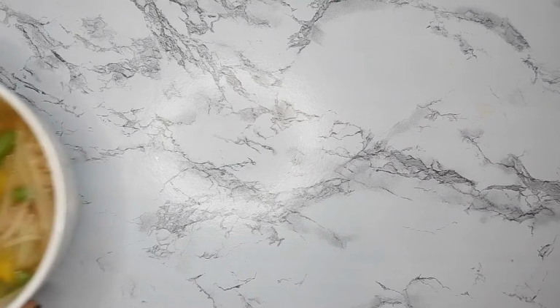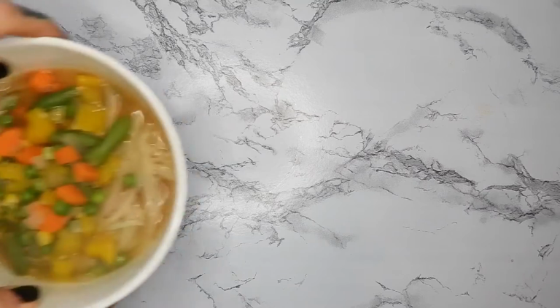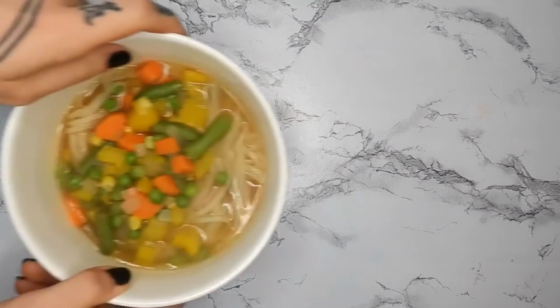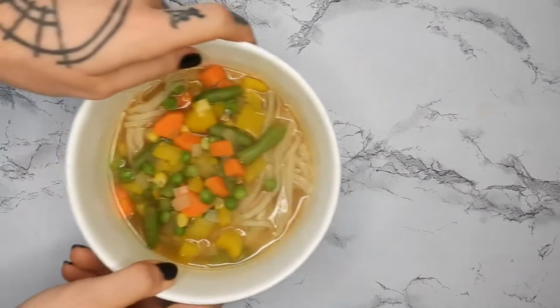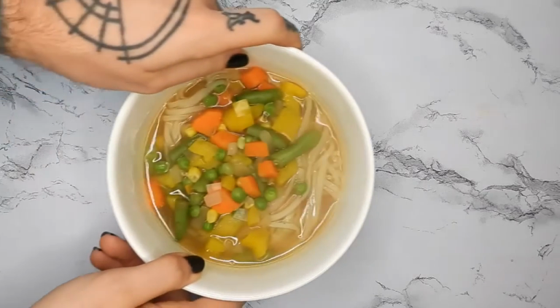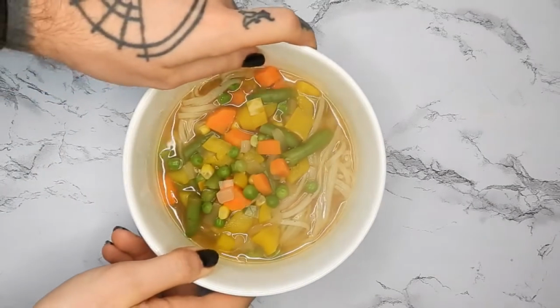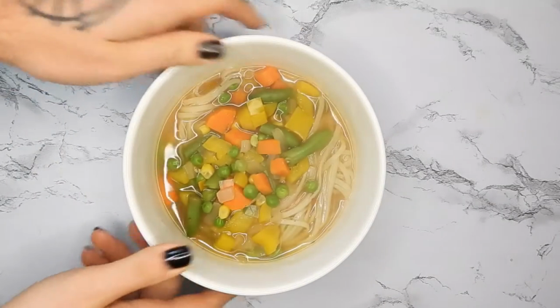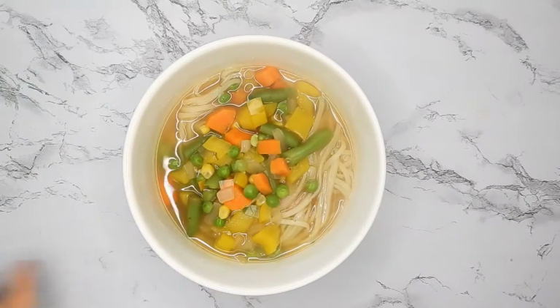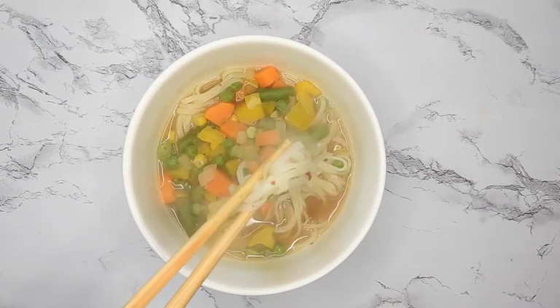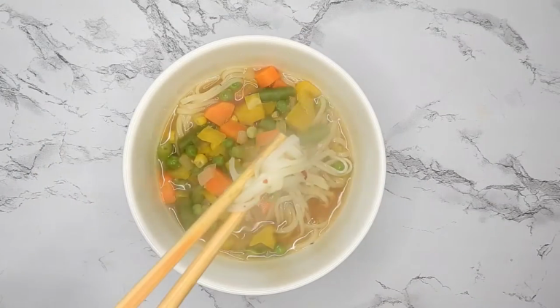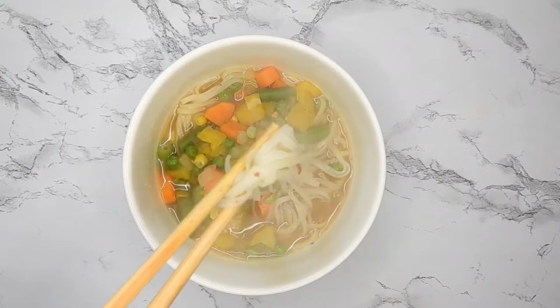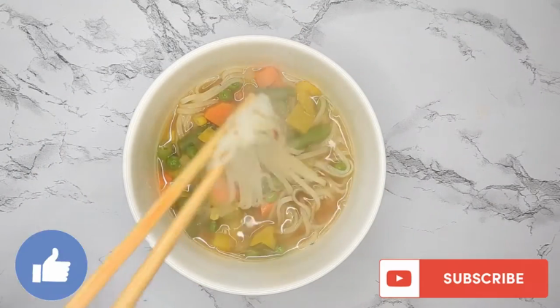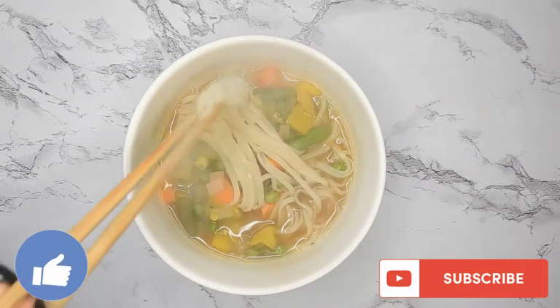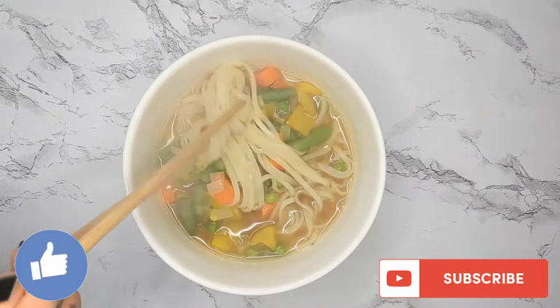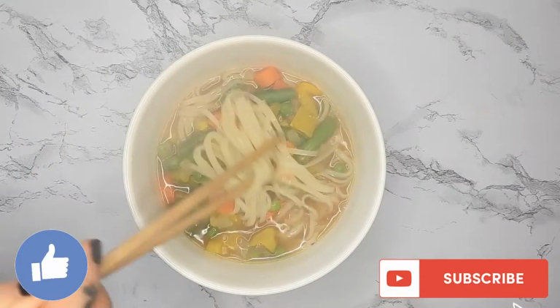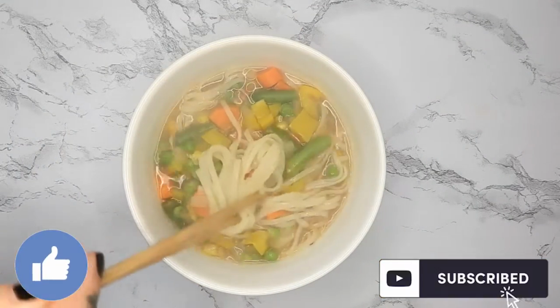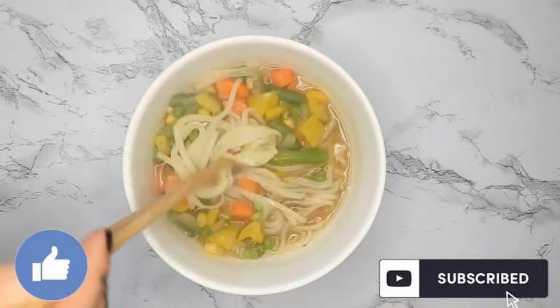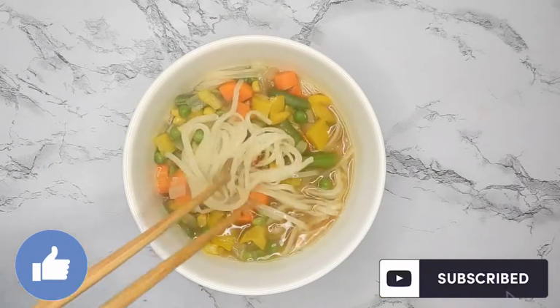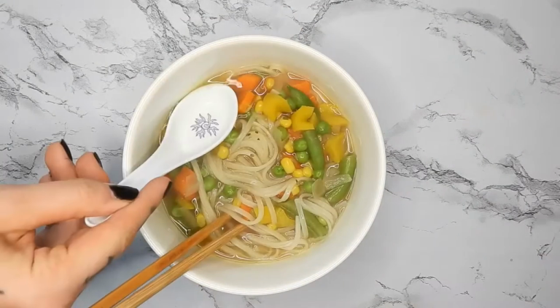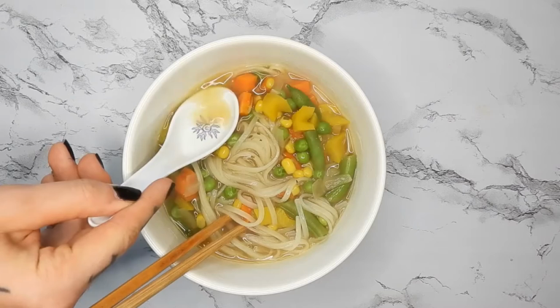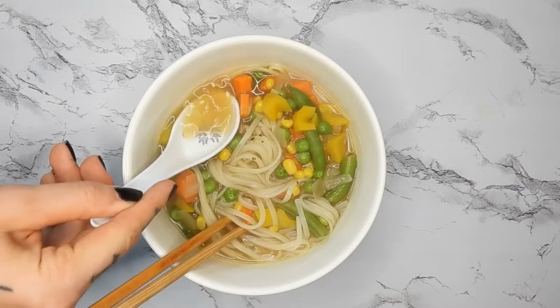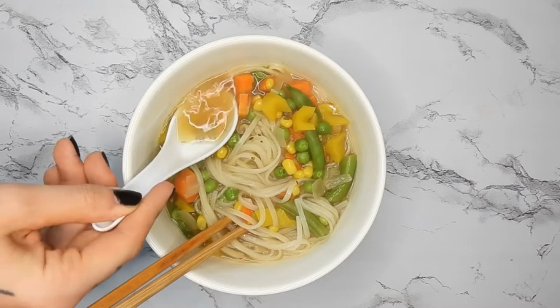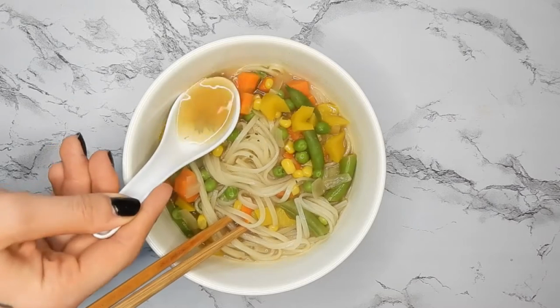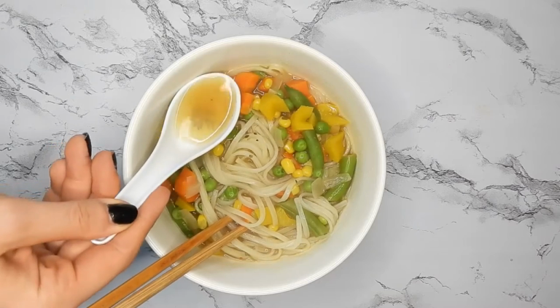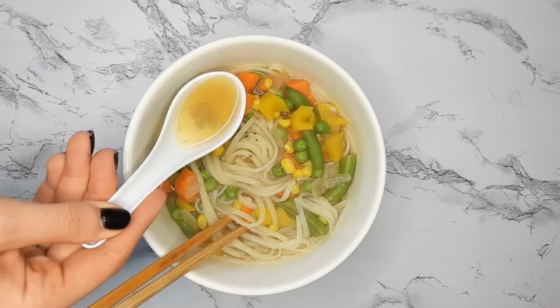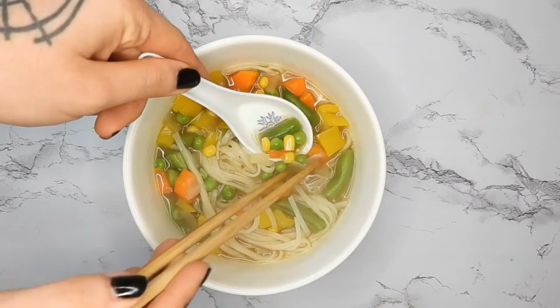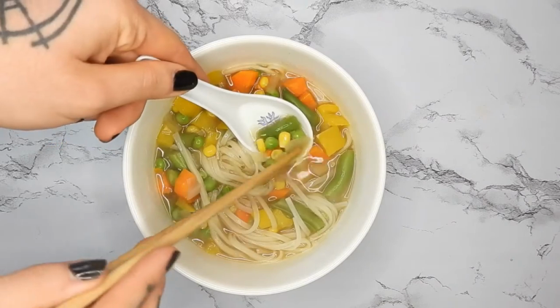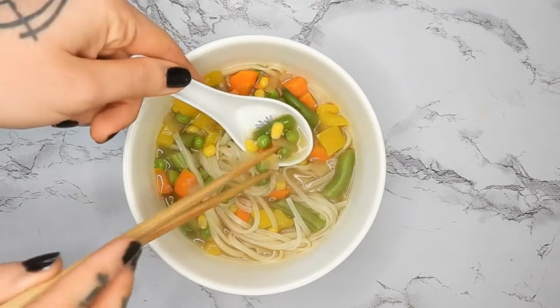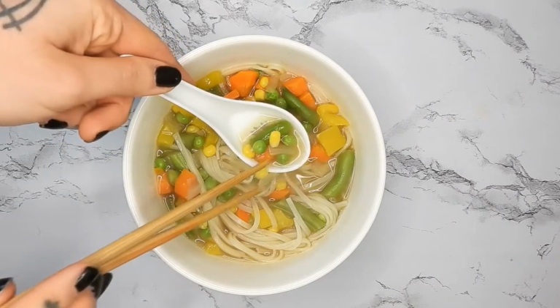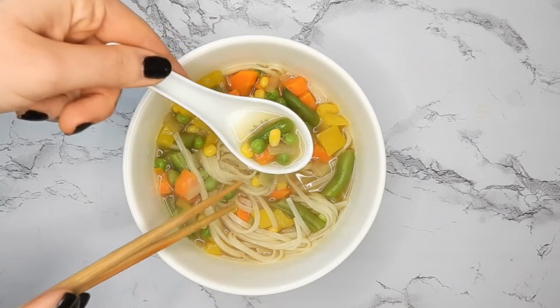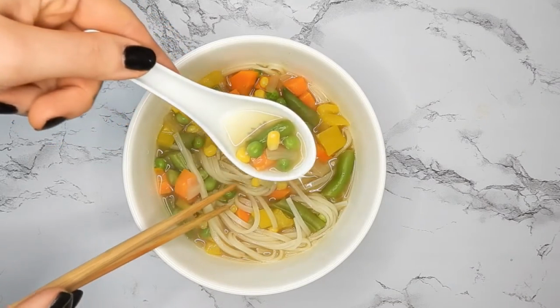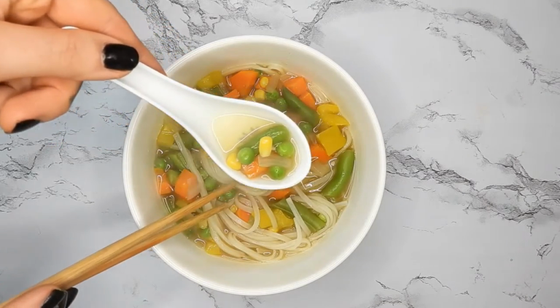Hi guys, today I'm going to show you how to make emergency soup. I call it emergency soup because it's like I need to be eating in 10 minutes and I have no ingredients, then you can make this.